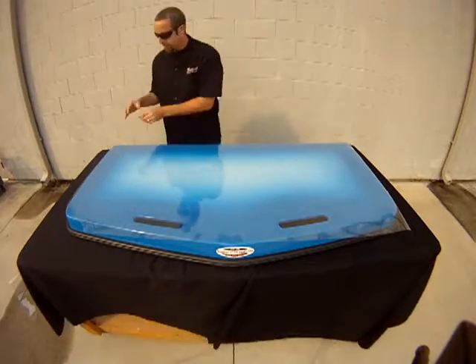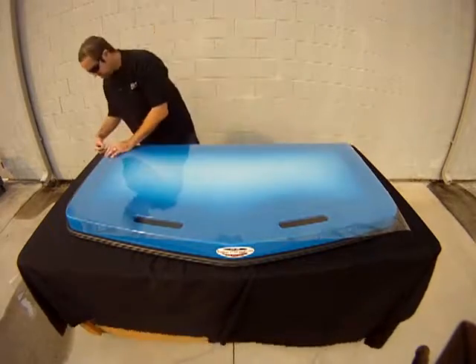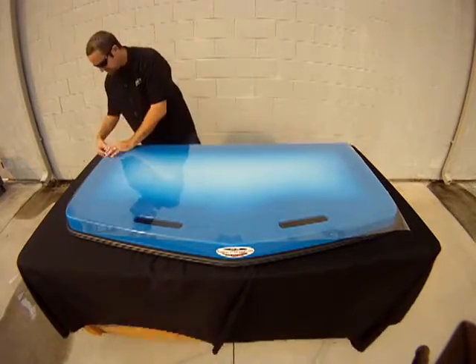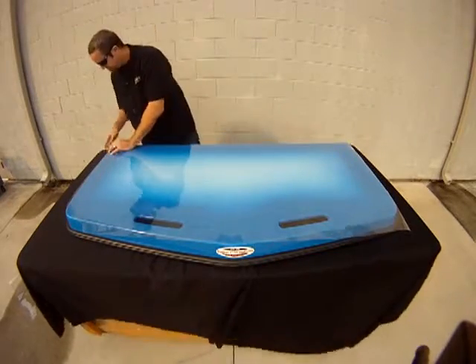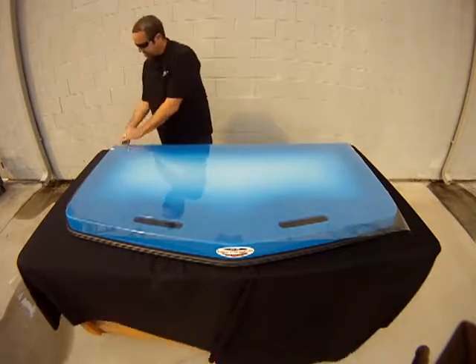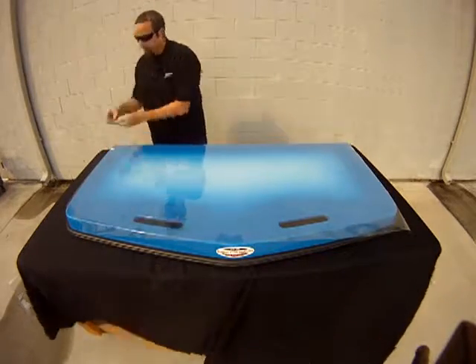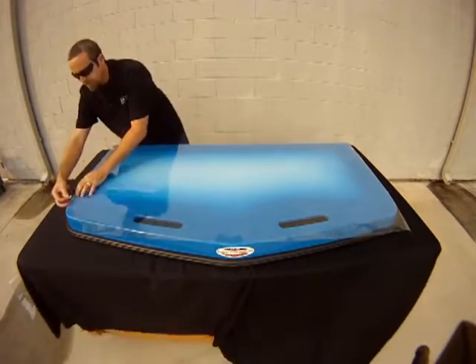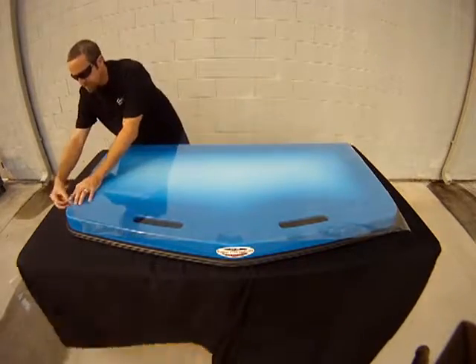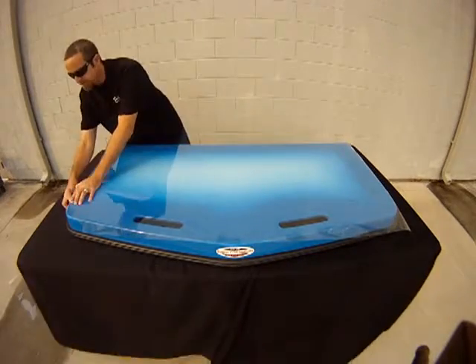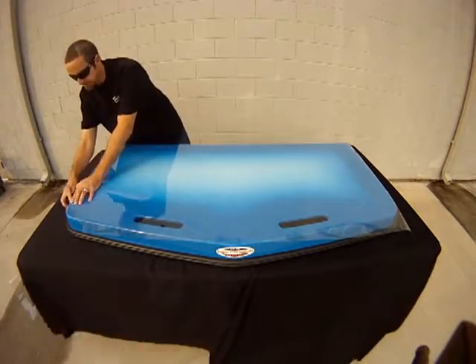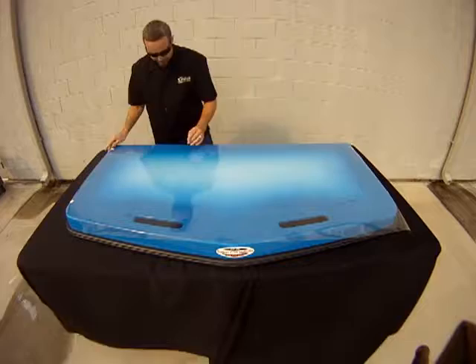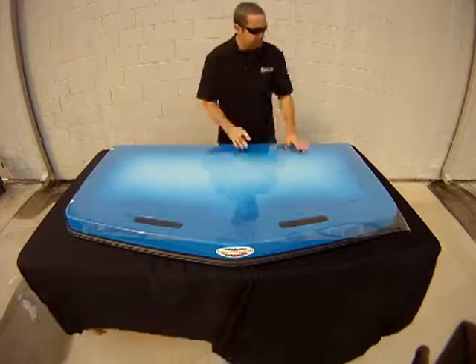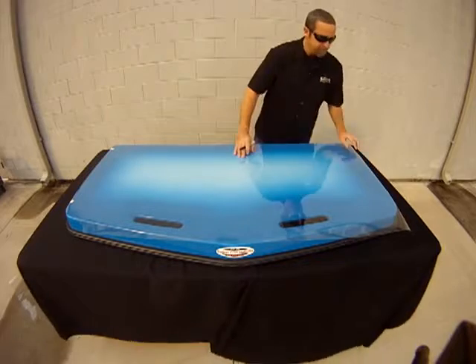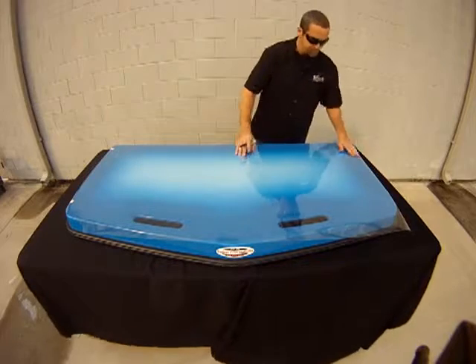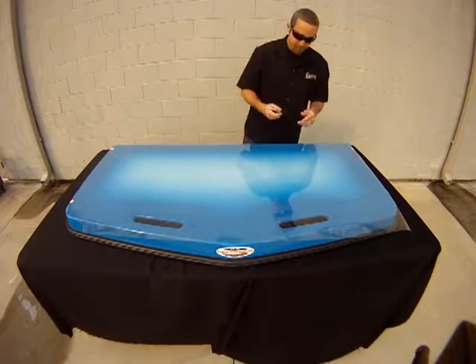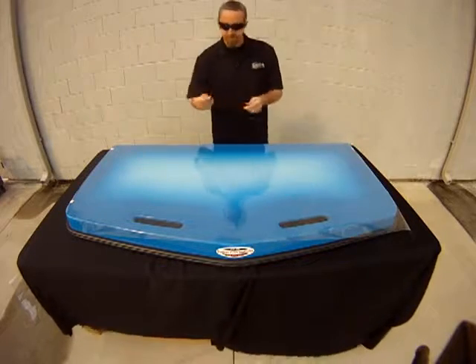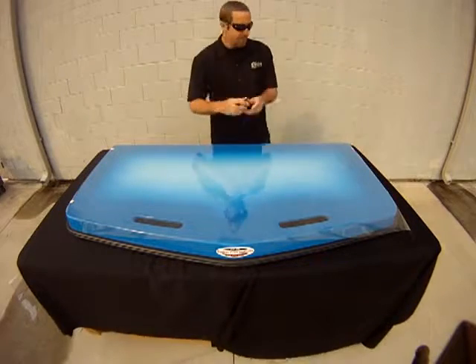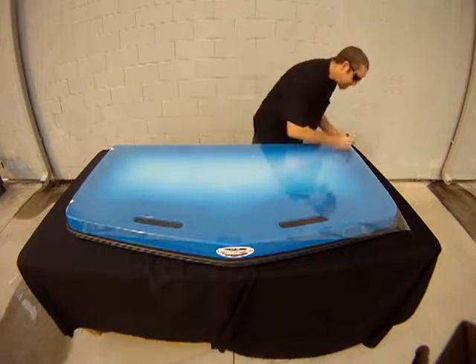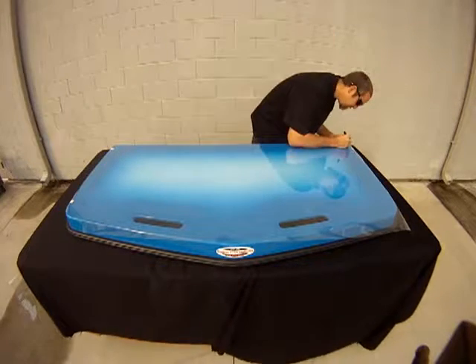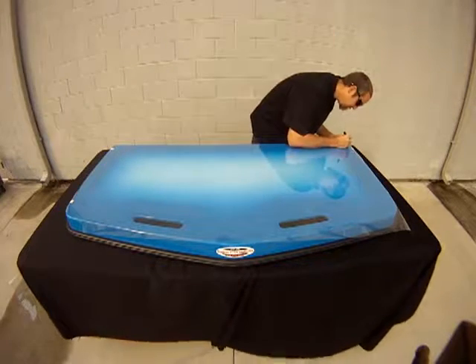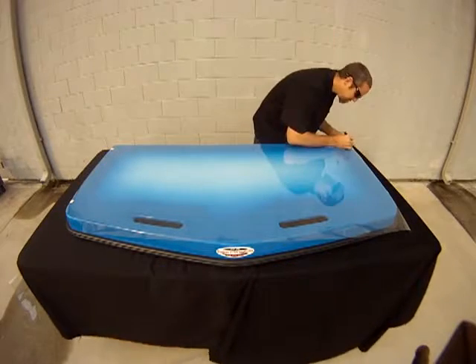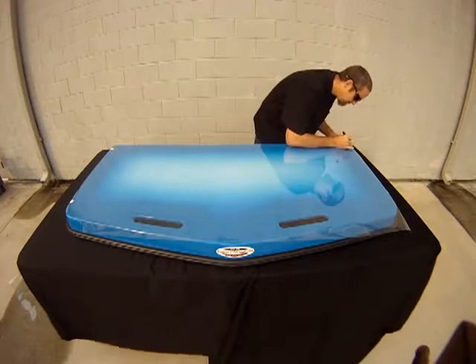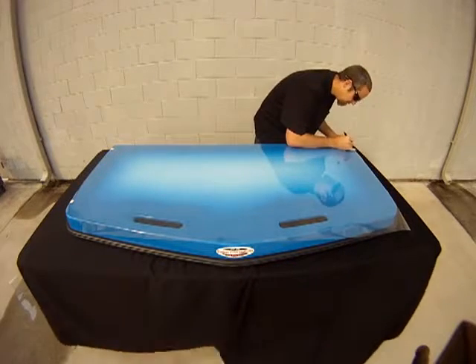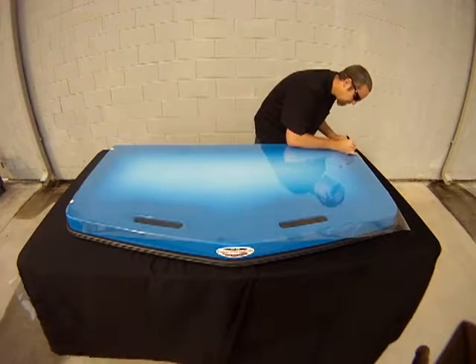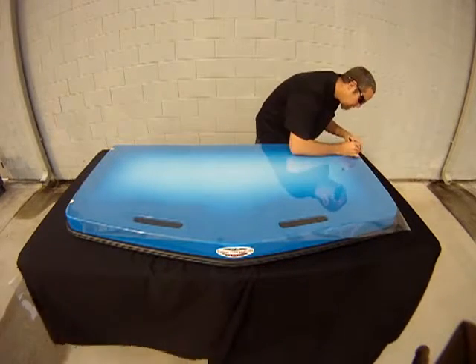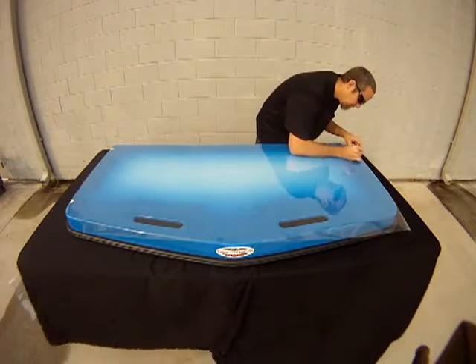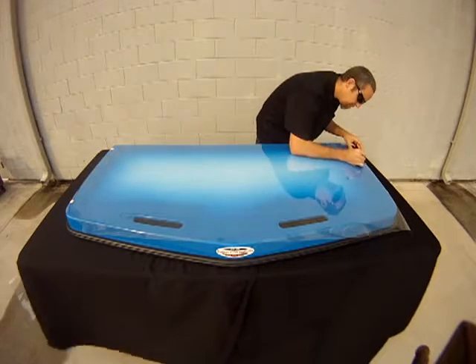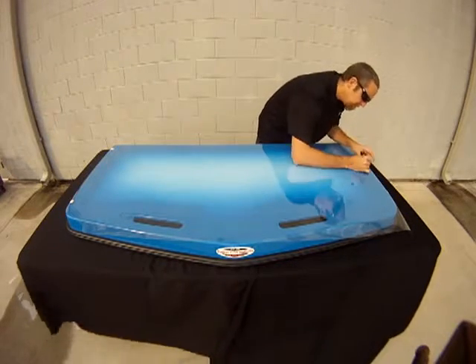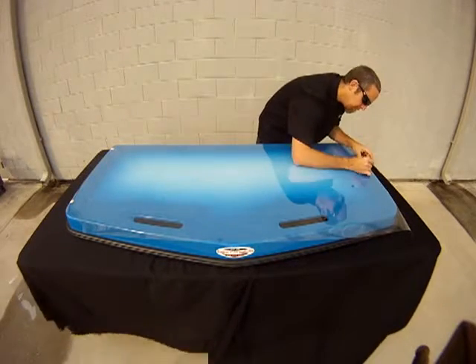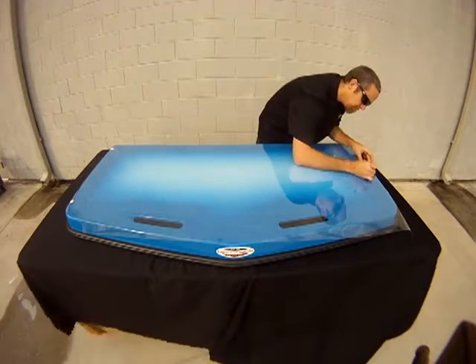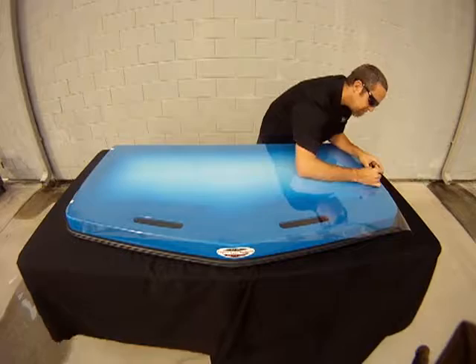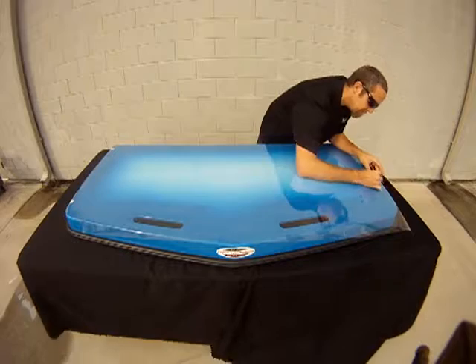Trace the edges as accurately as possible. Also be sure to mark the position of any hardware such as hinges and hatch handles.